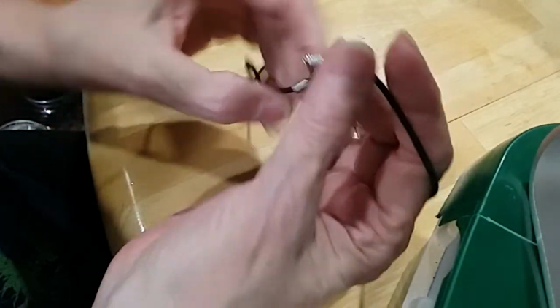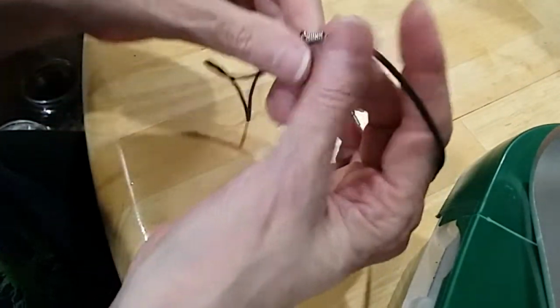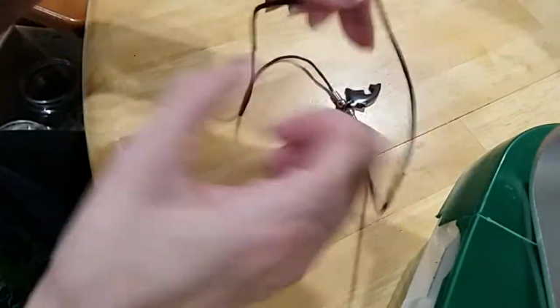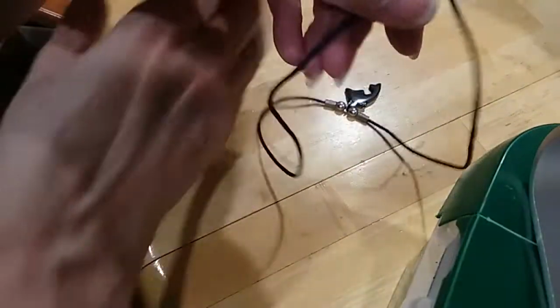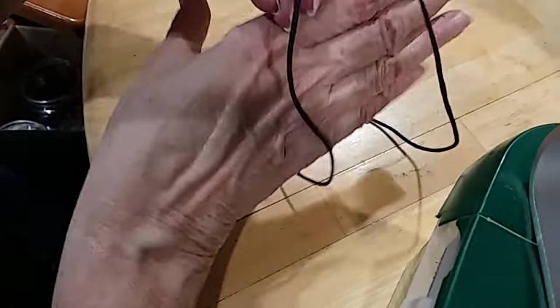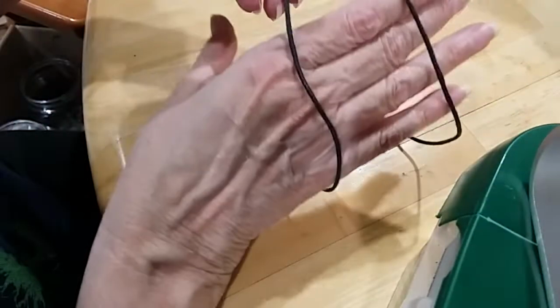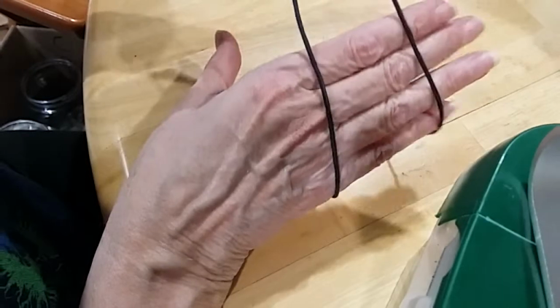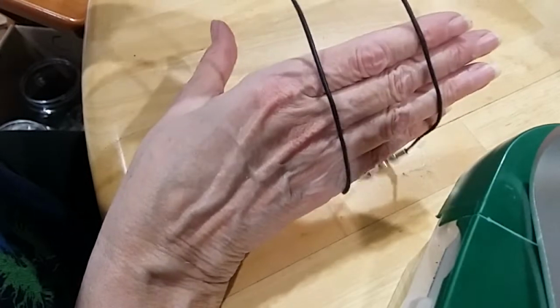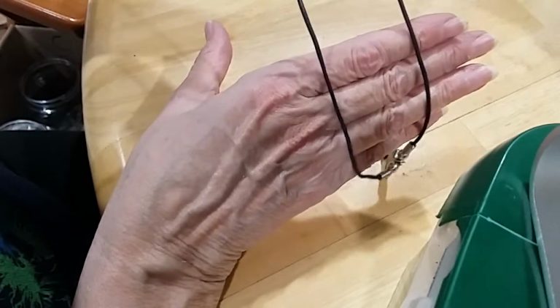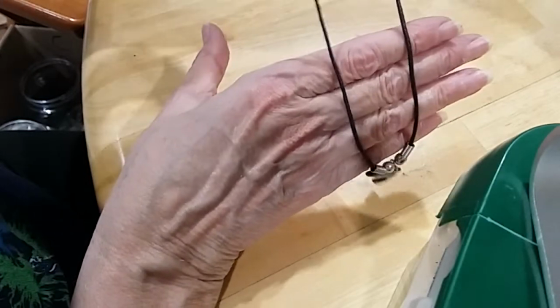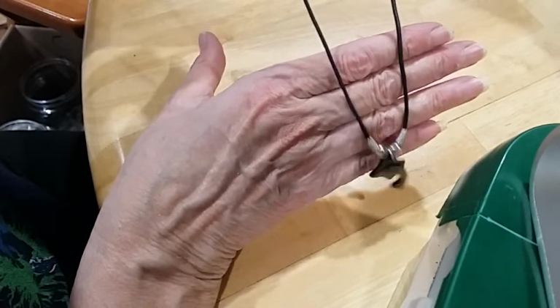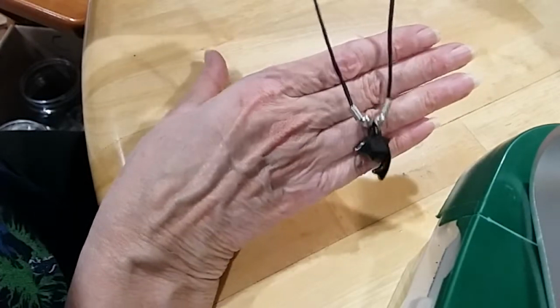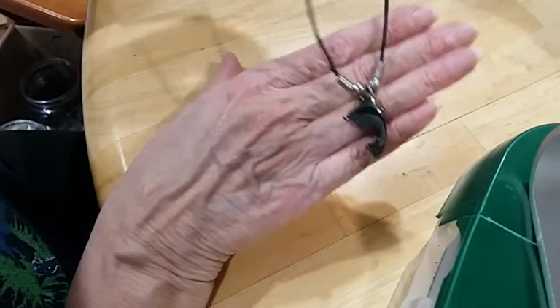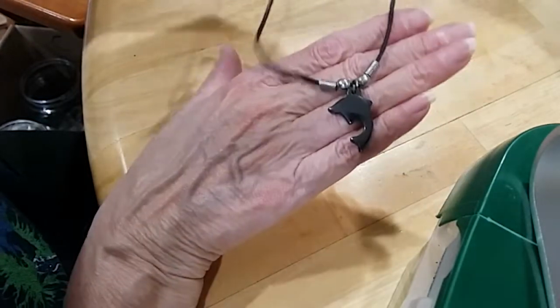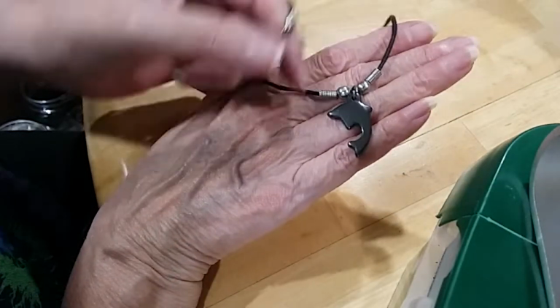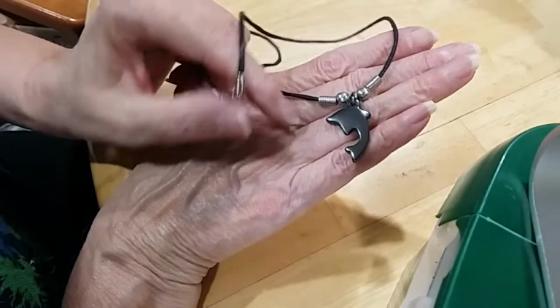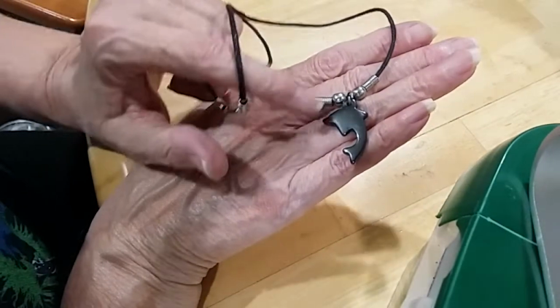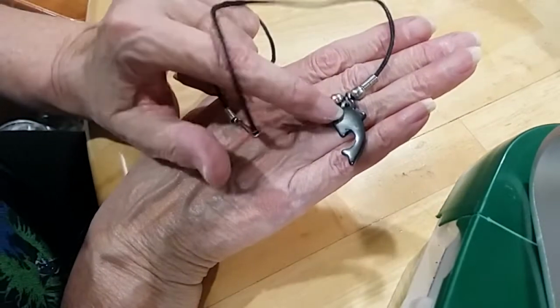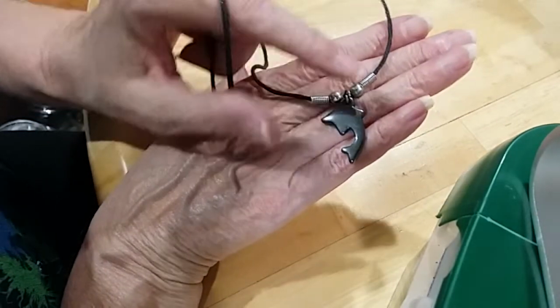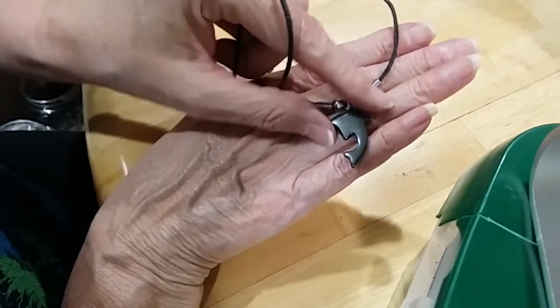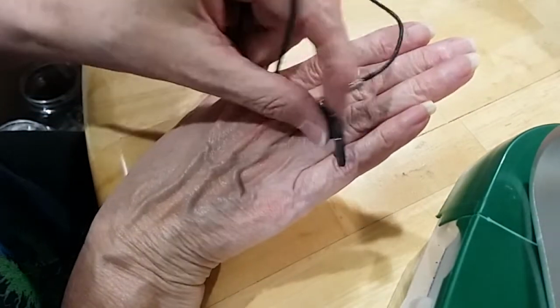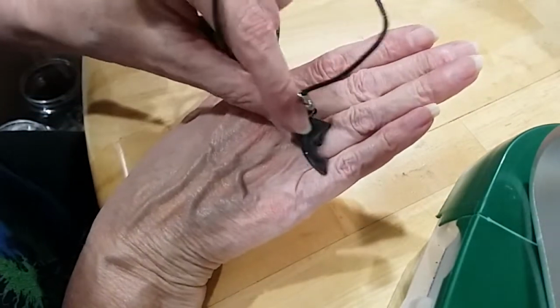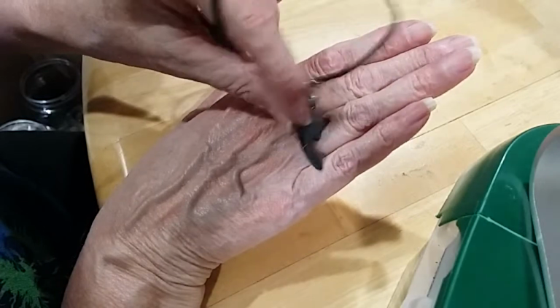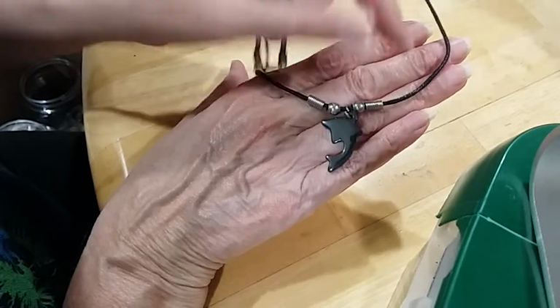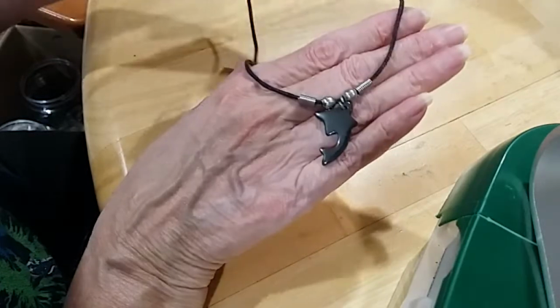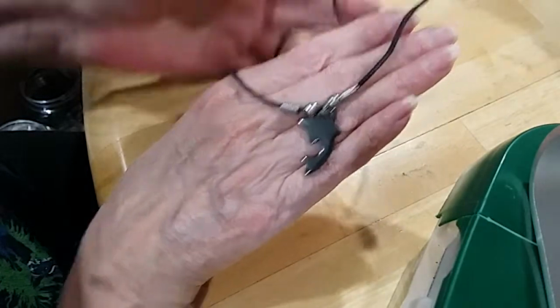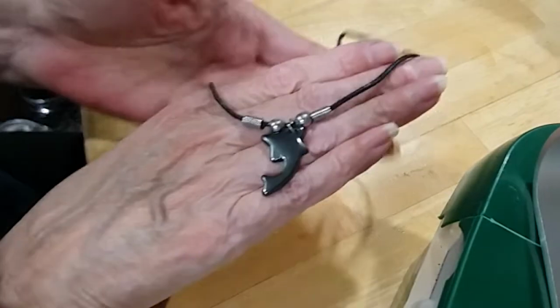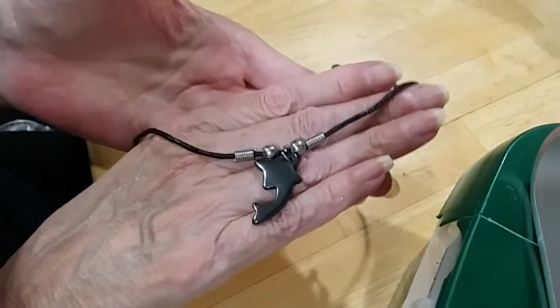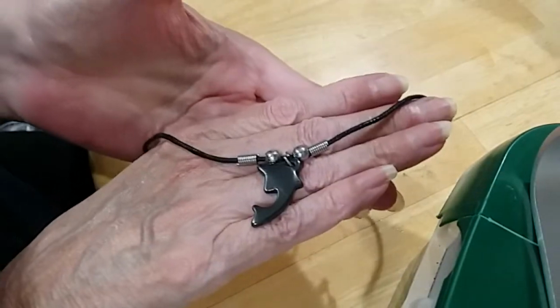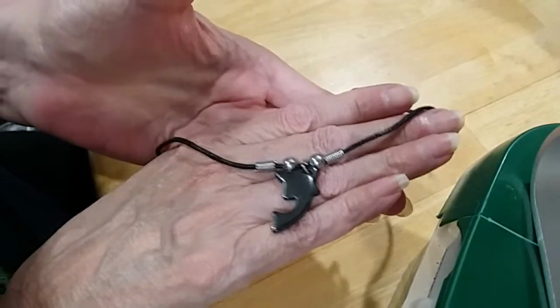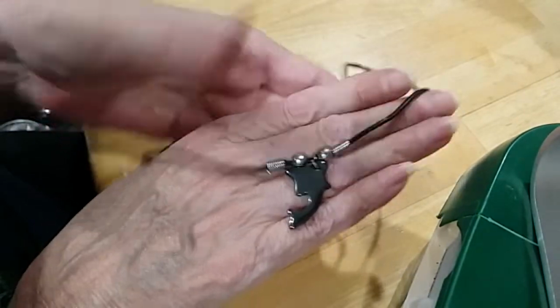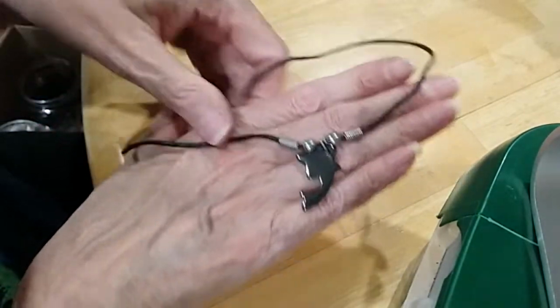Here's your clasp and the little springs that hold this cord, and this is a little dolphin done in hematite. Very cute.